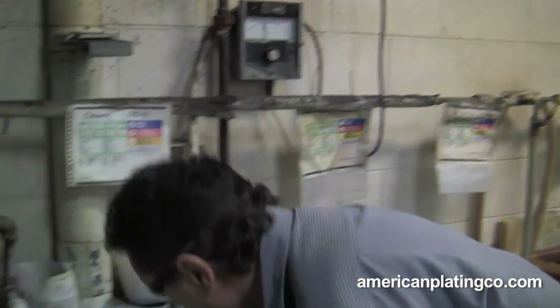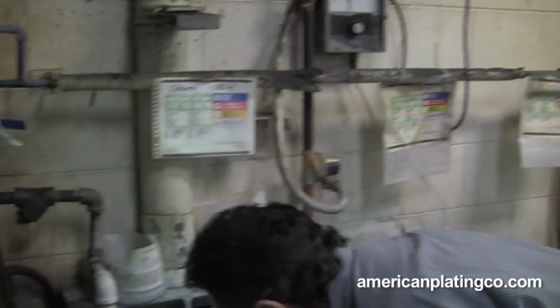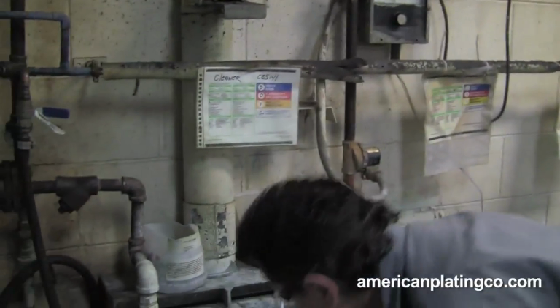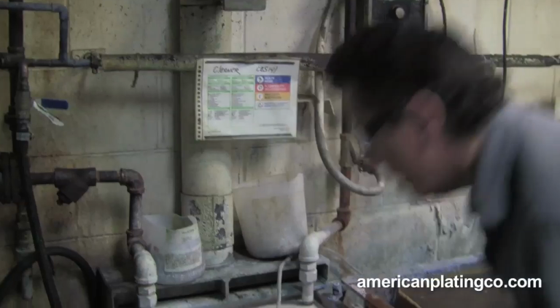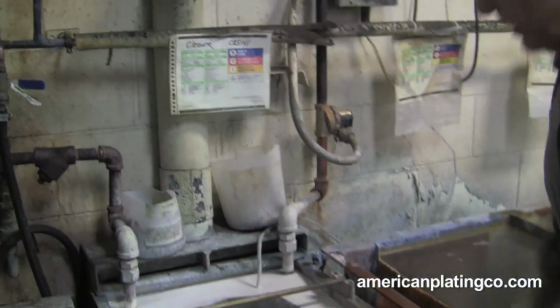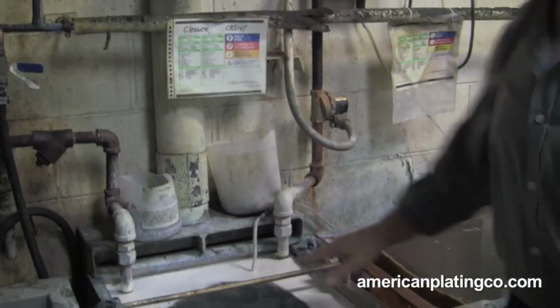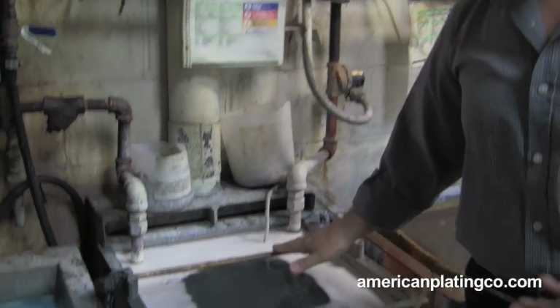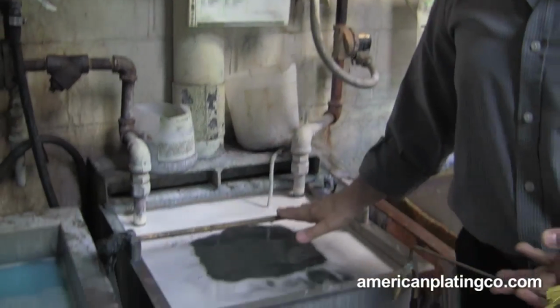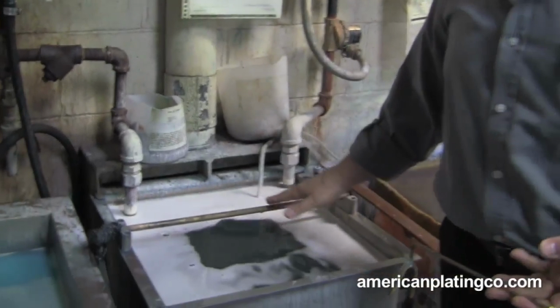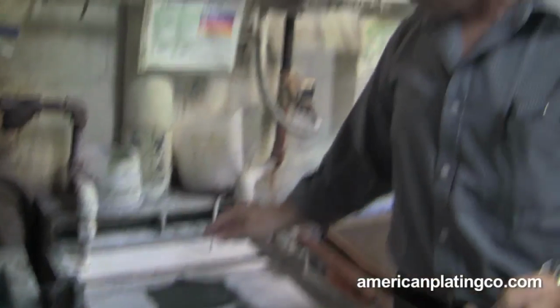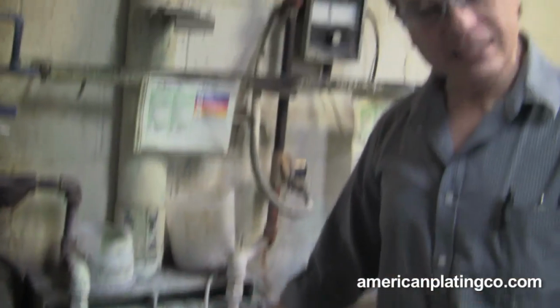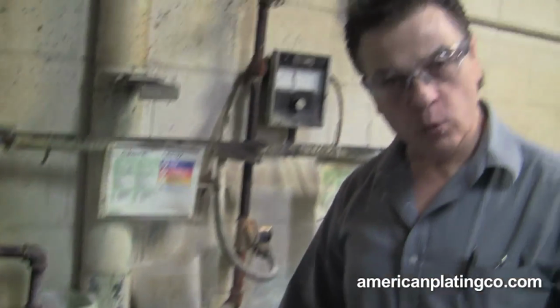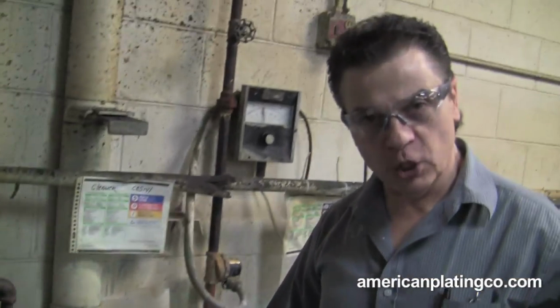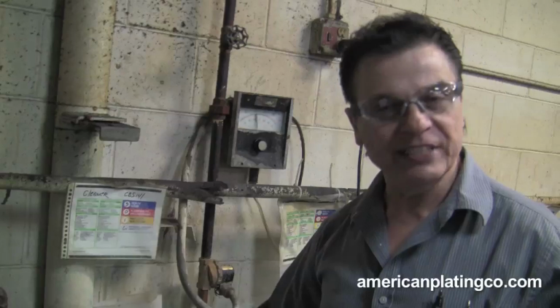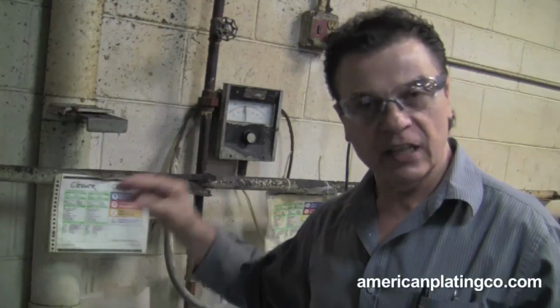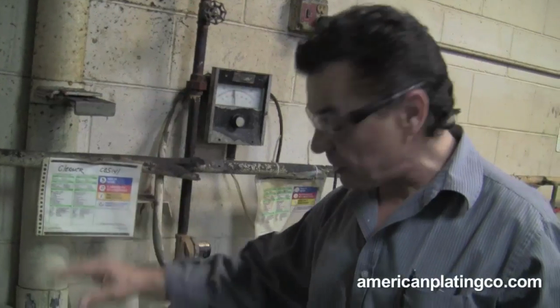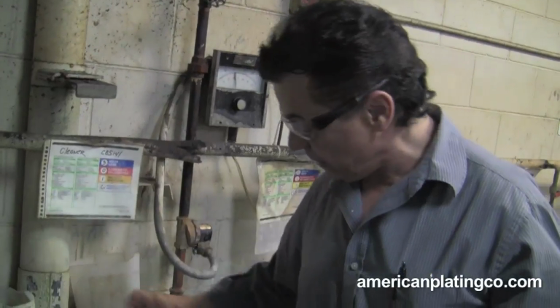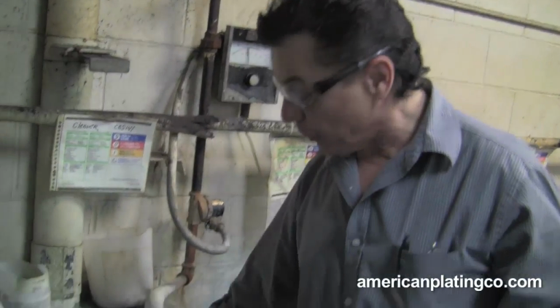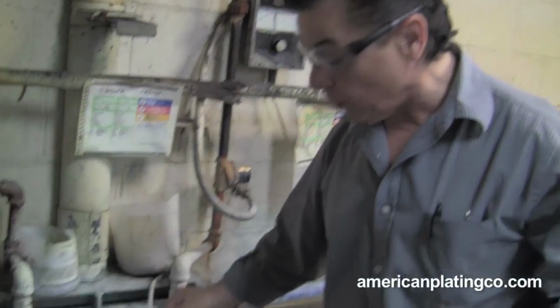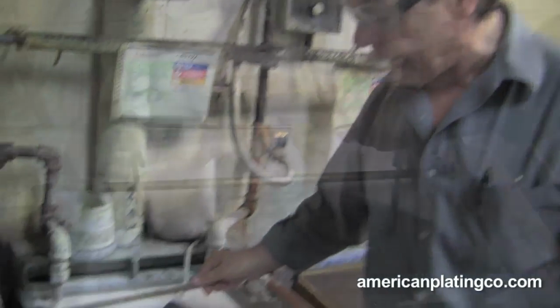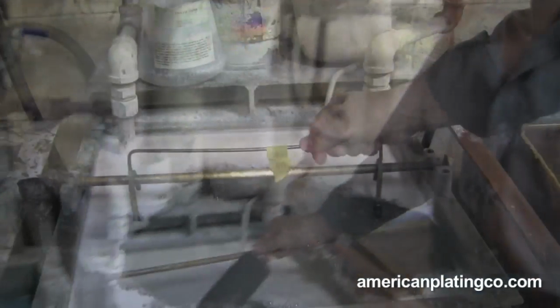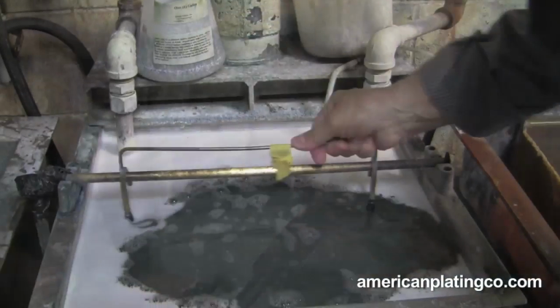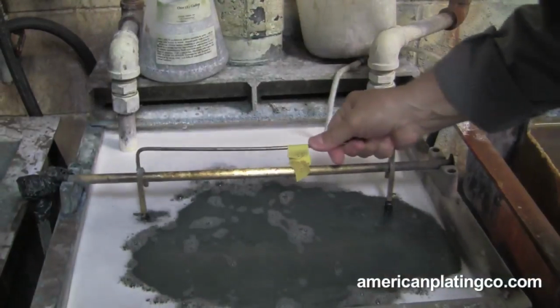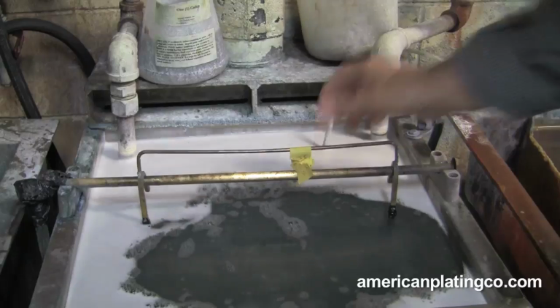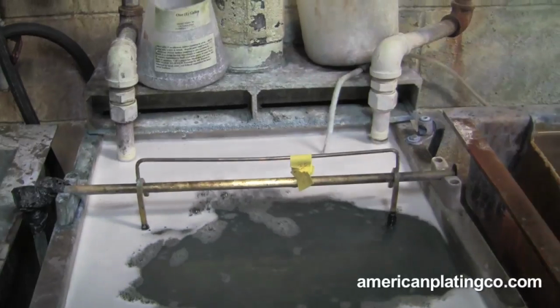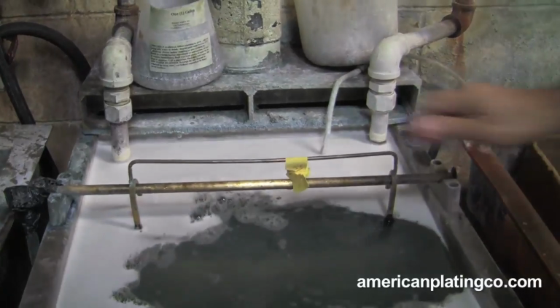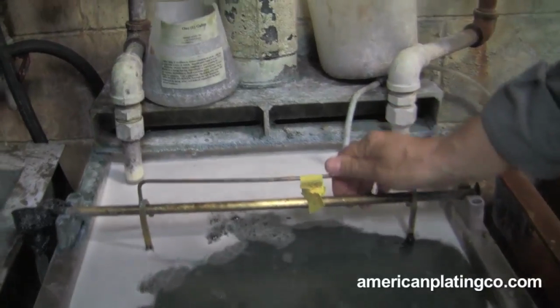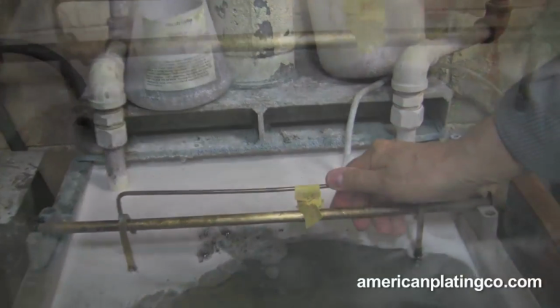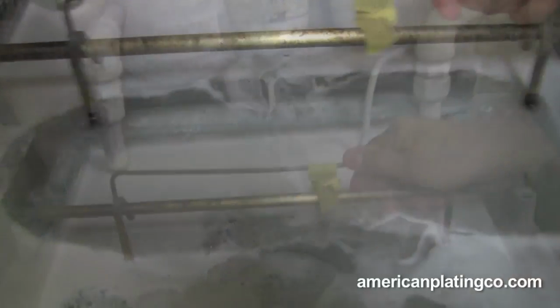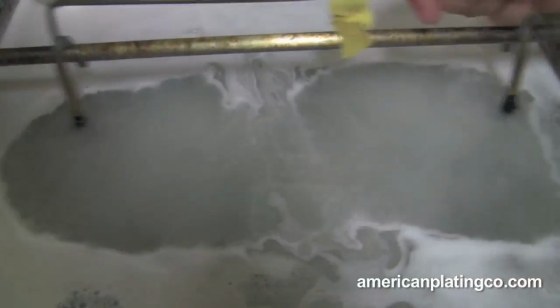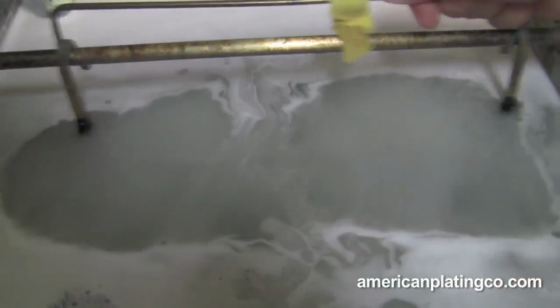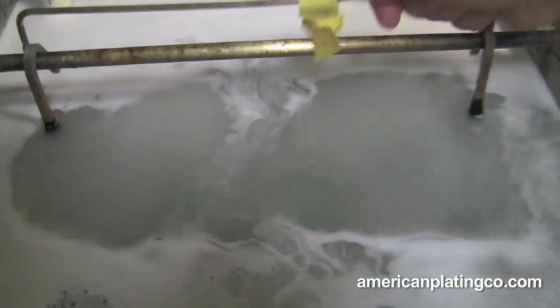Over here, this is called an electric cleaner. Basically what it's doing is sending electricity through the bar. When you go in, you'll see it start to react — that's cleaning itself.